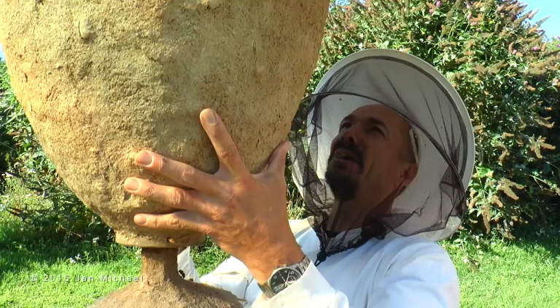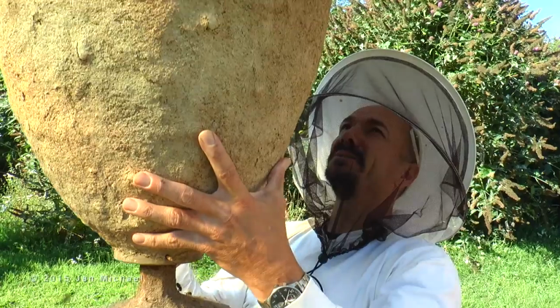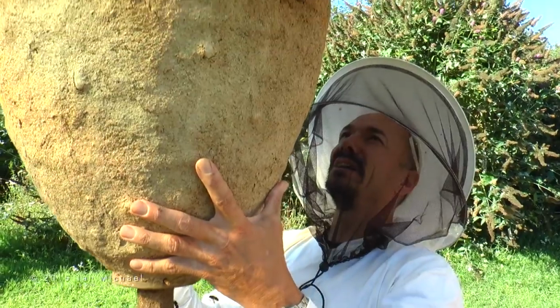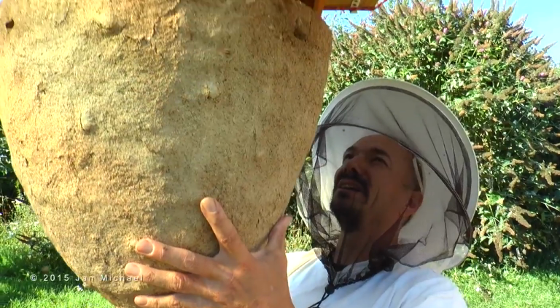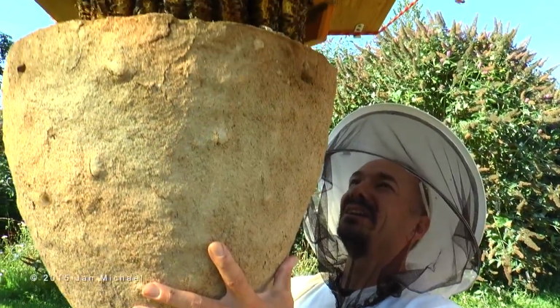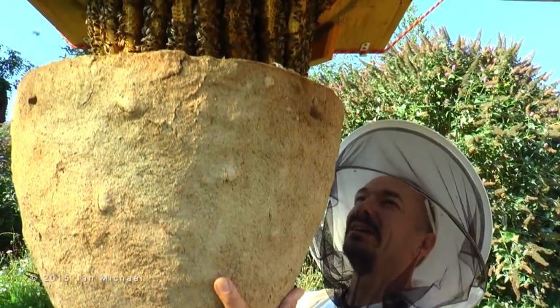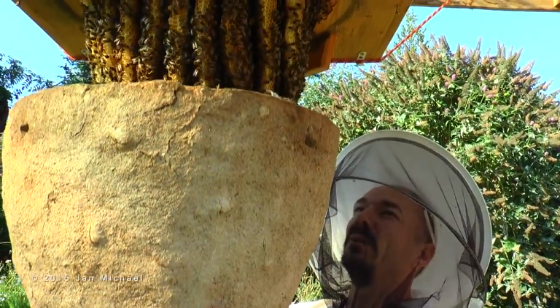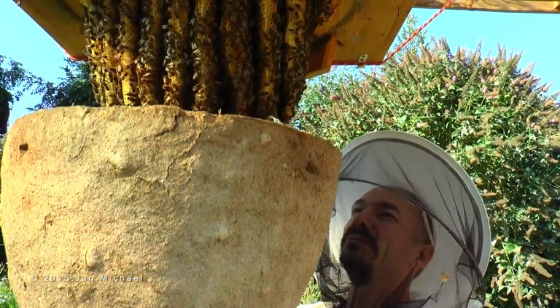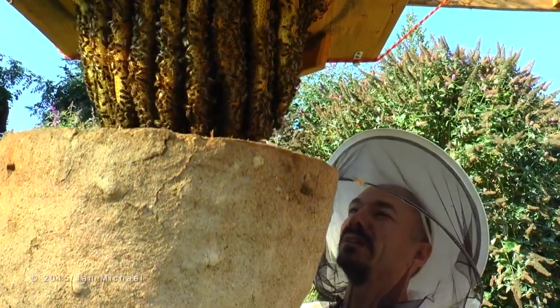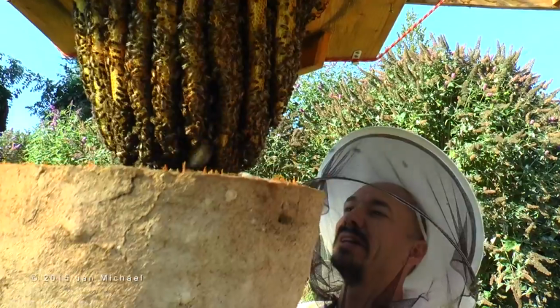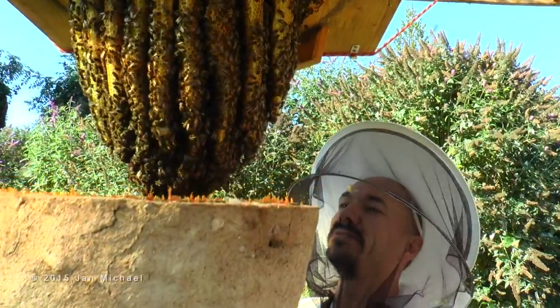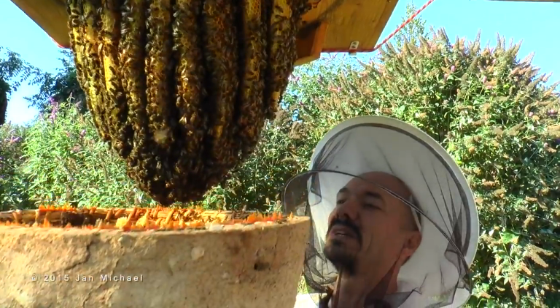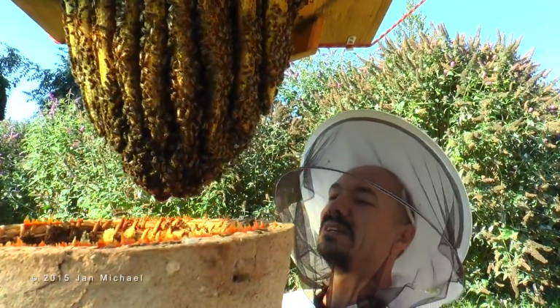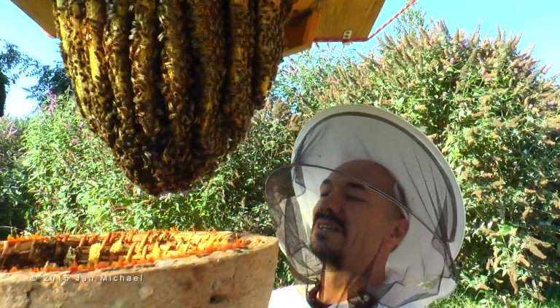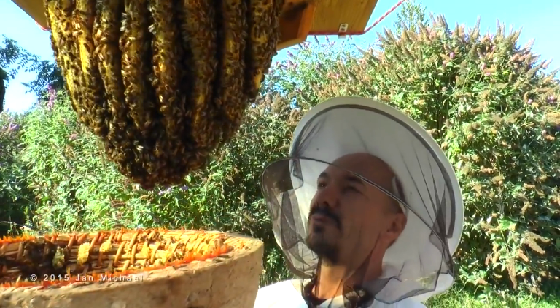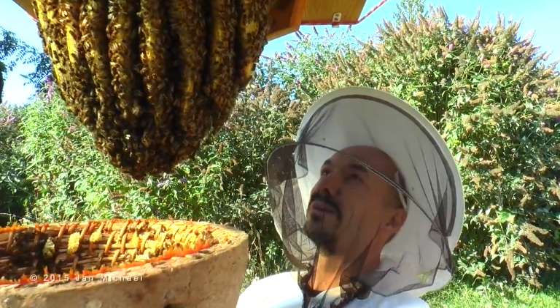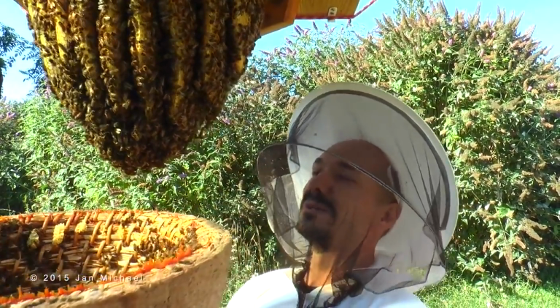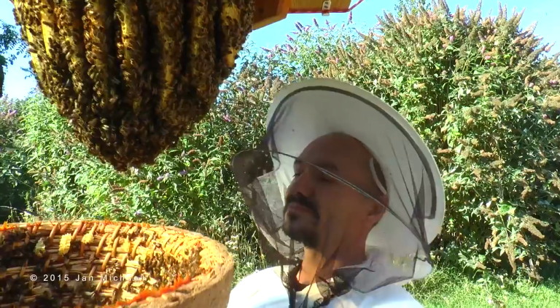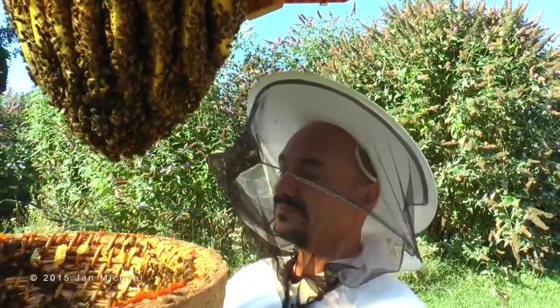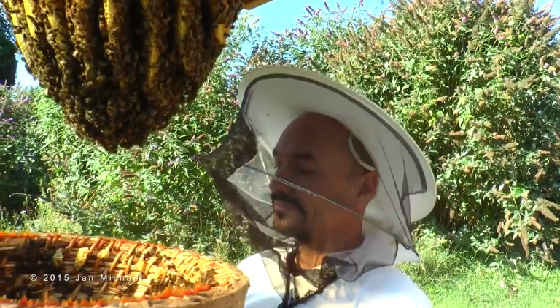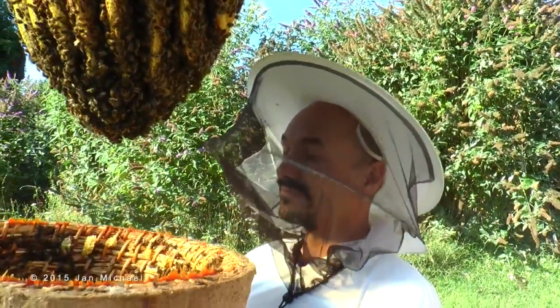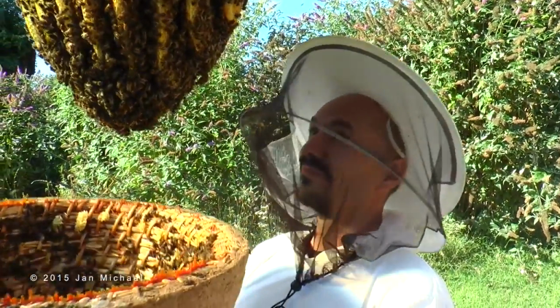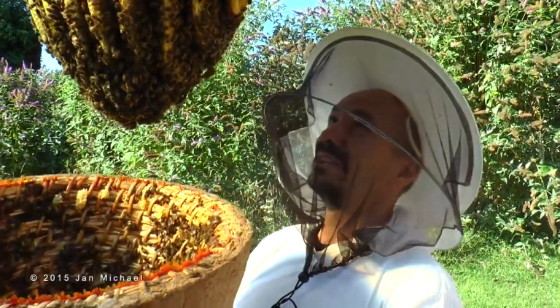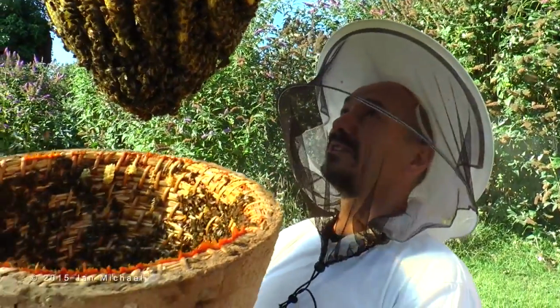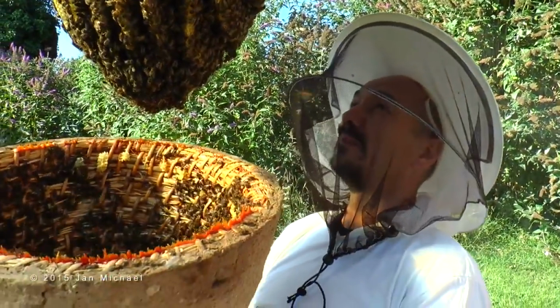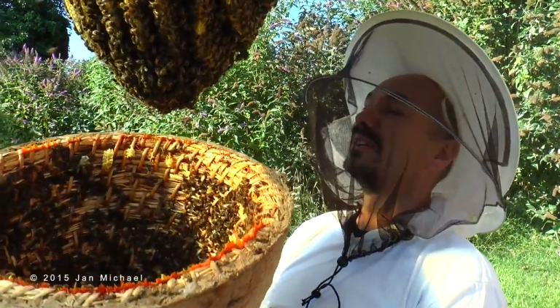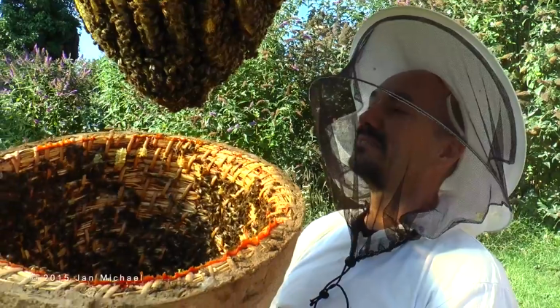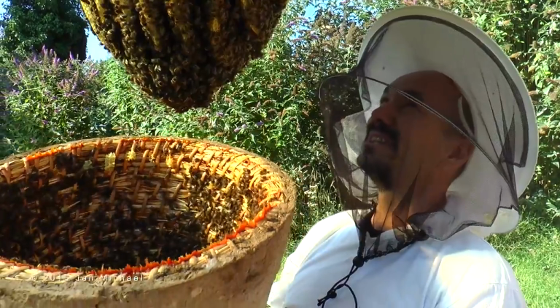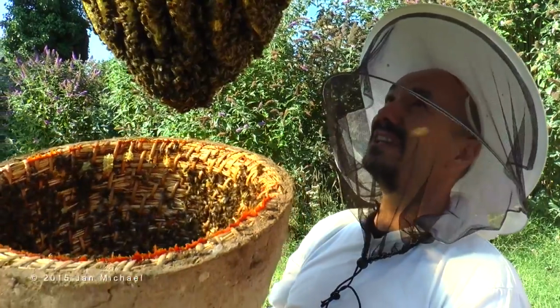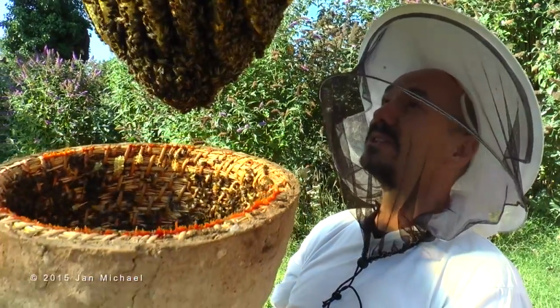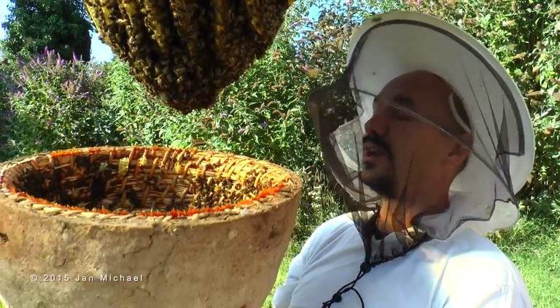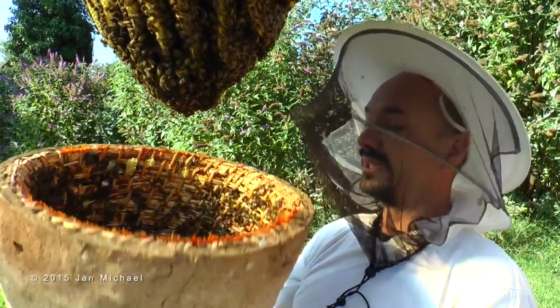Now you can see the wonderful Sun Hive. Wow! That natural calm — a fascinating natural calm building.